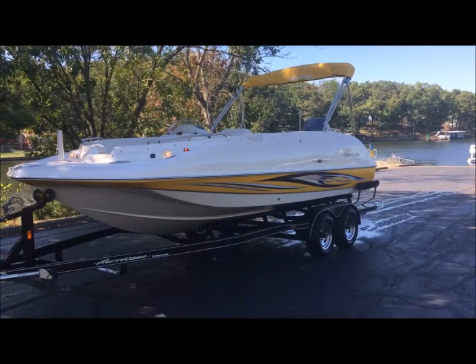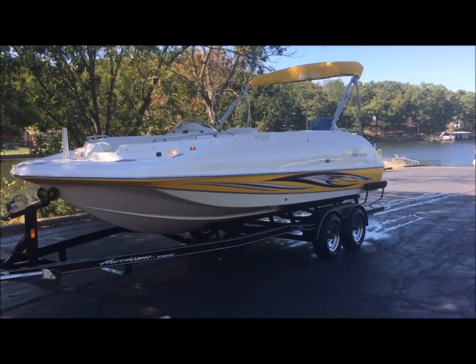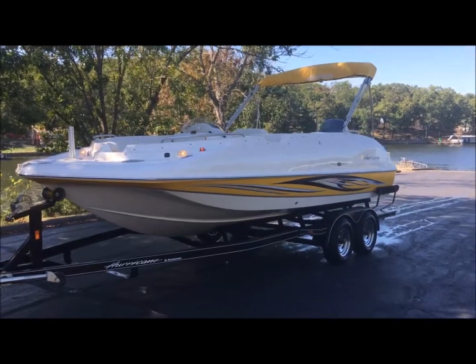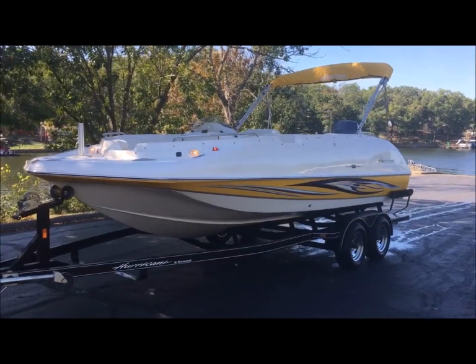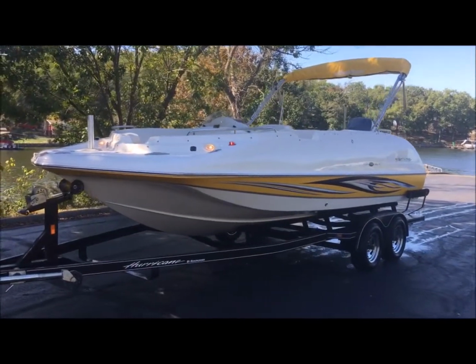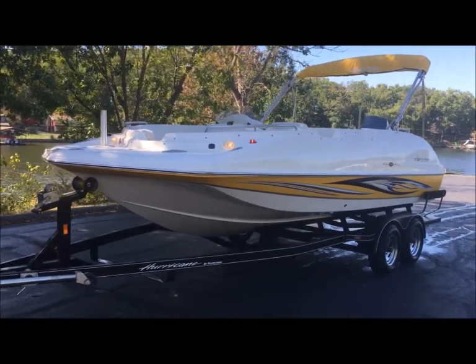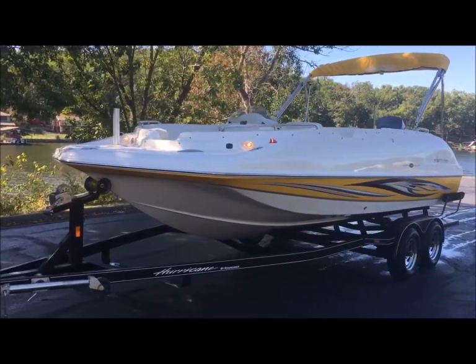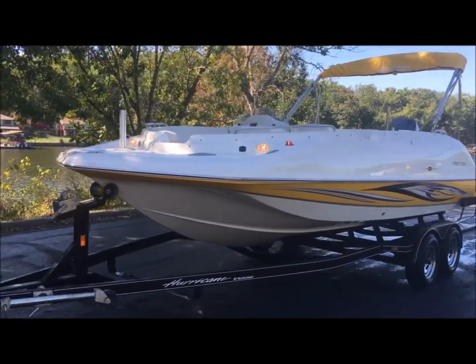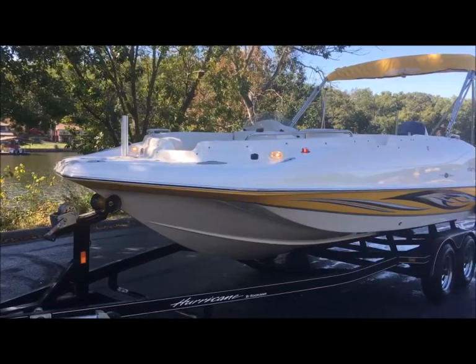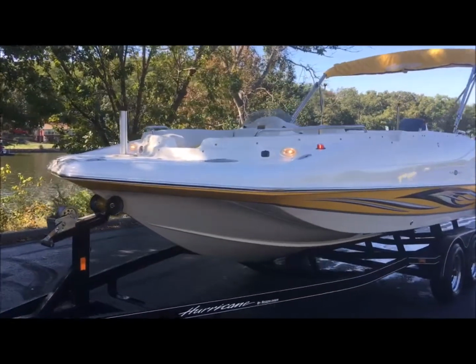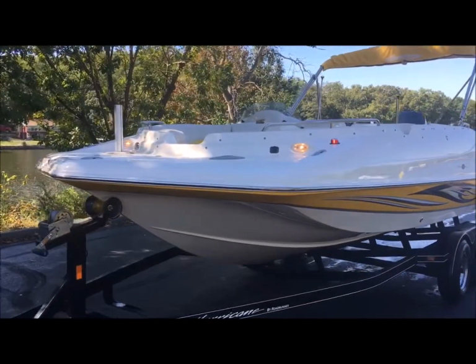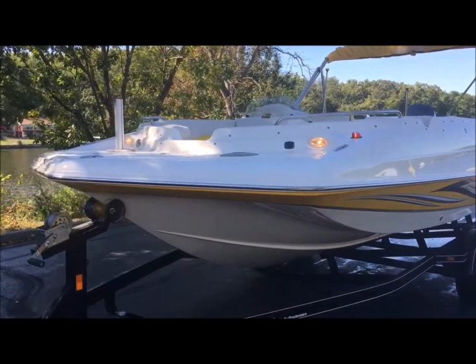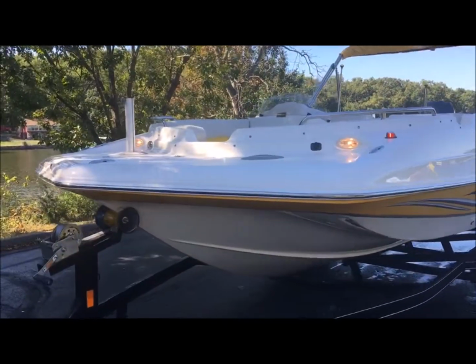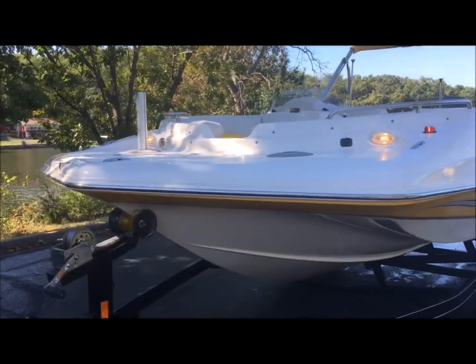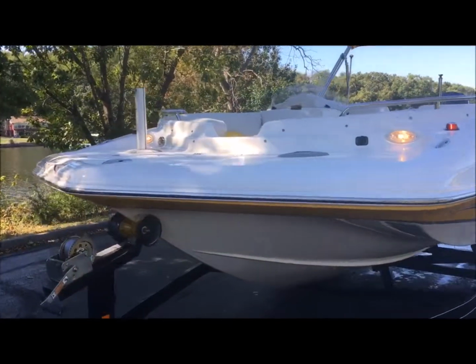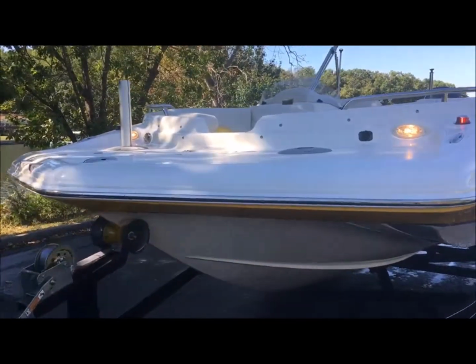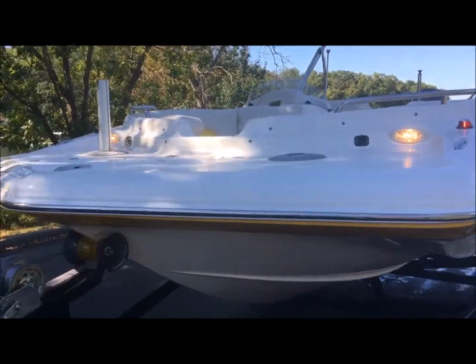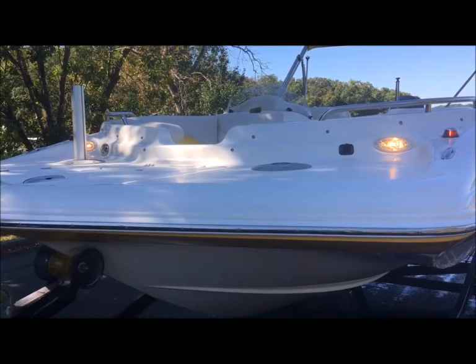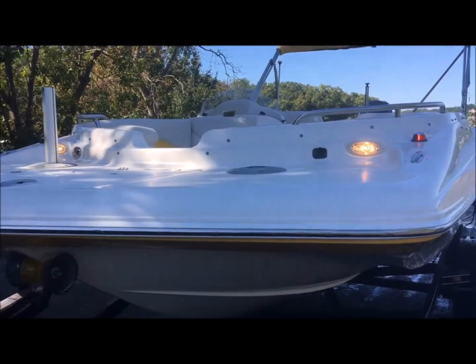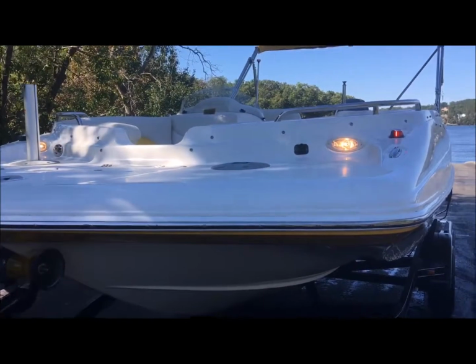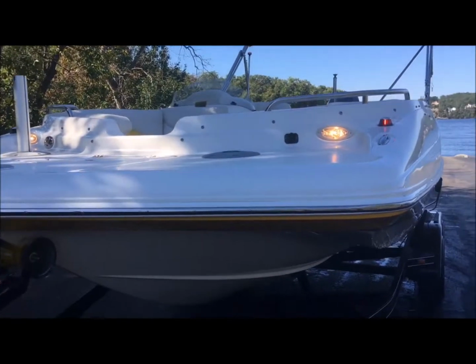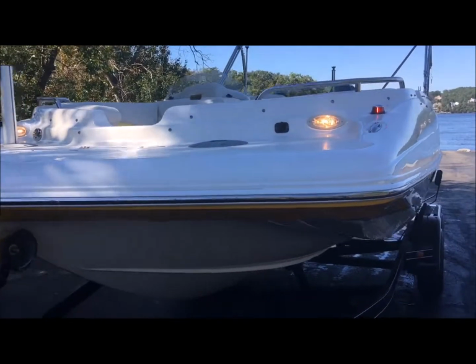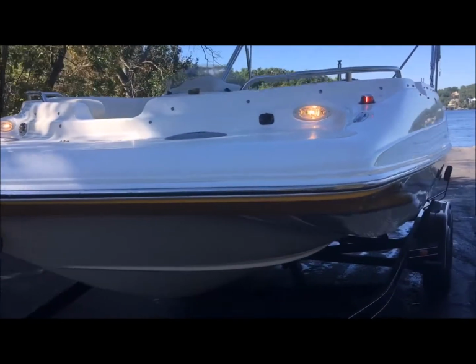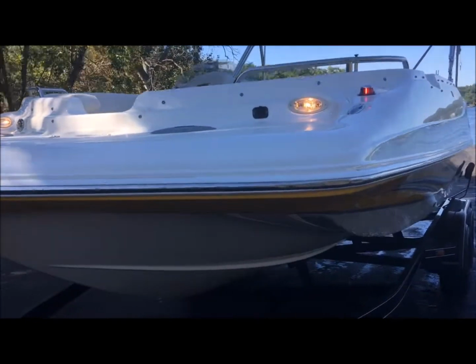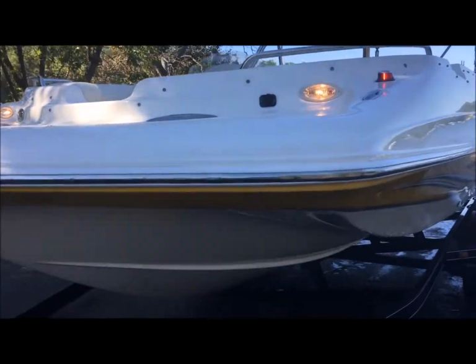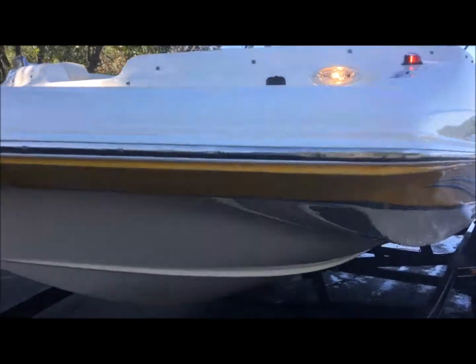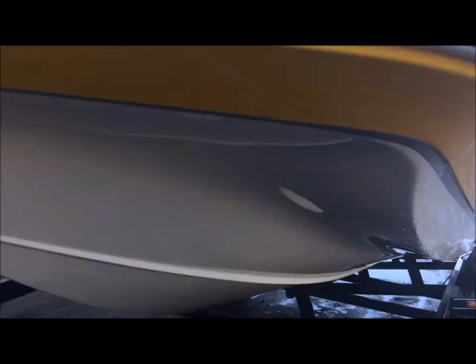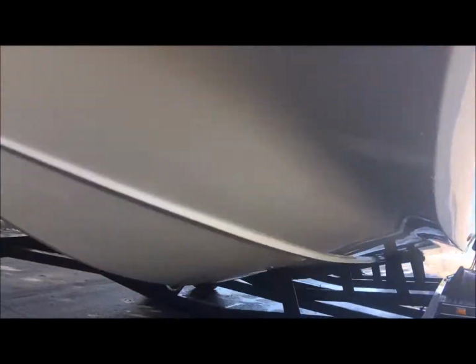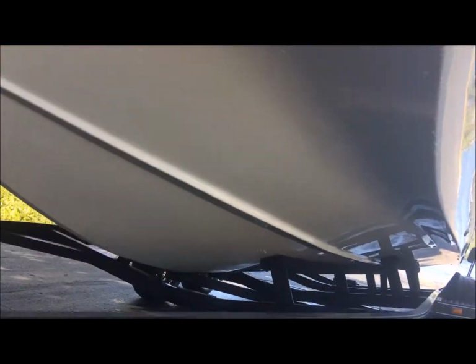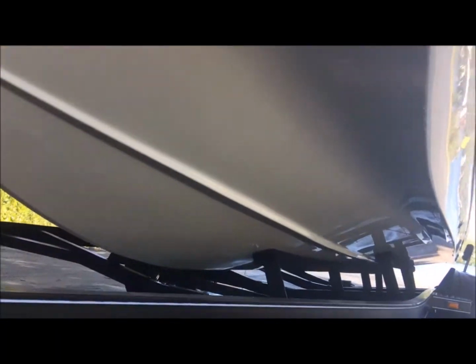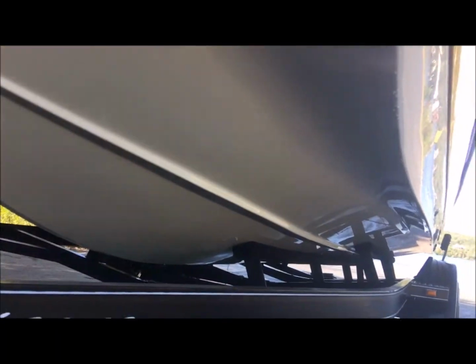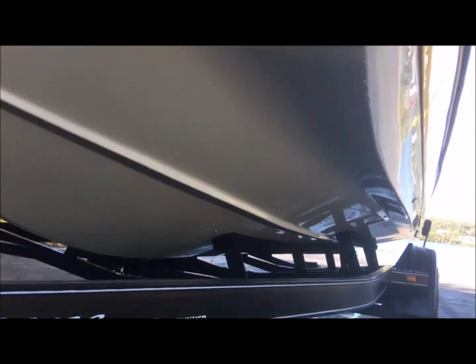All right, we're going to the water. Let's take a look at your boat on the outside. Got our lights on up here — navigation, docking lights. Hull looks great.